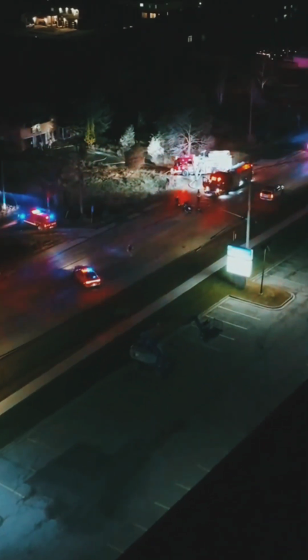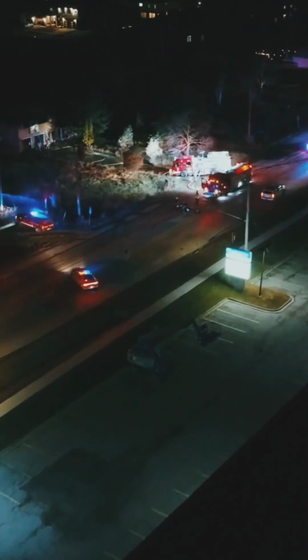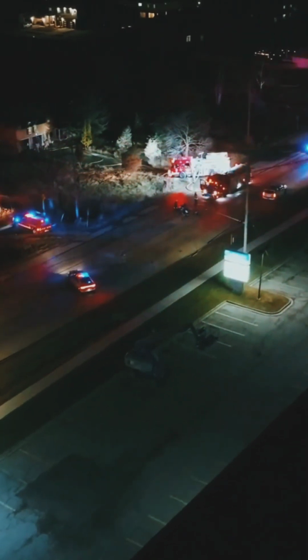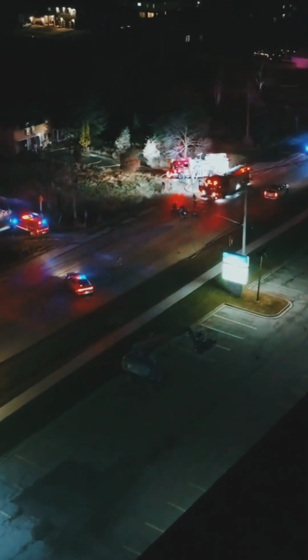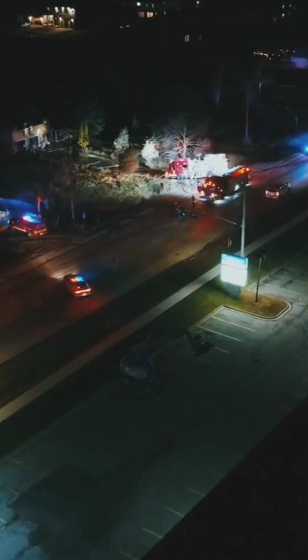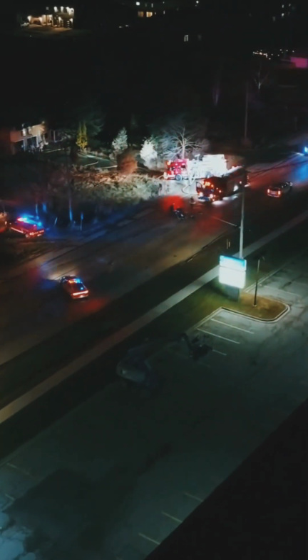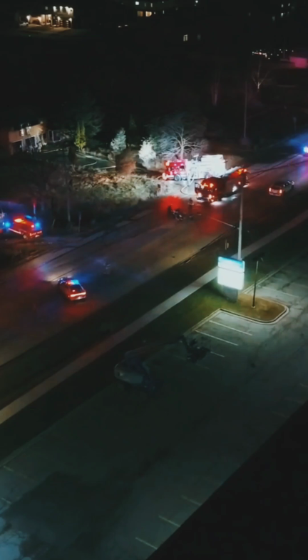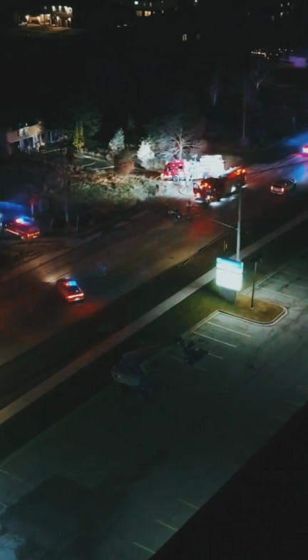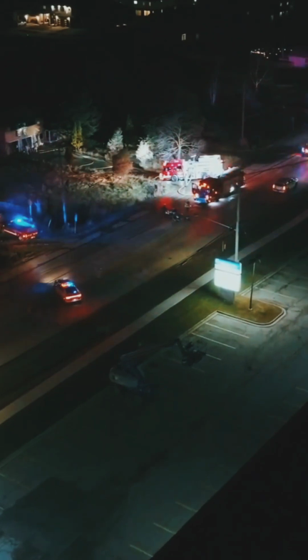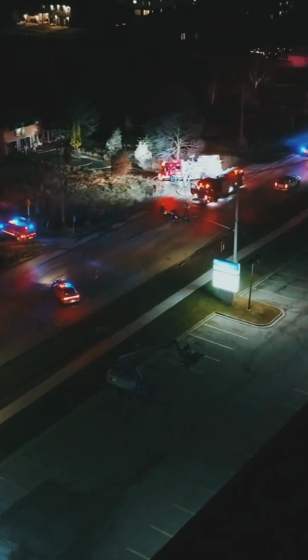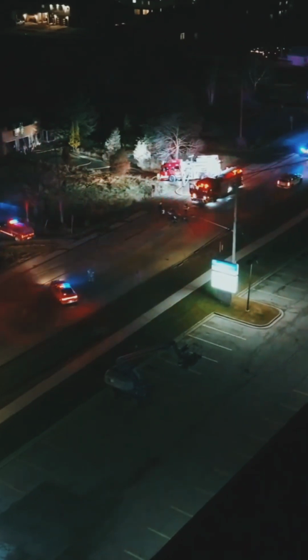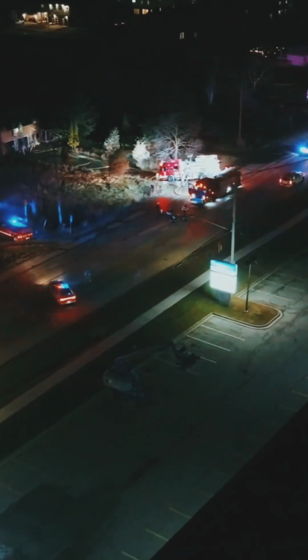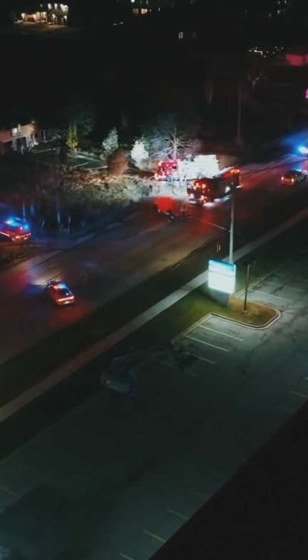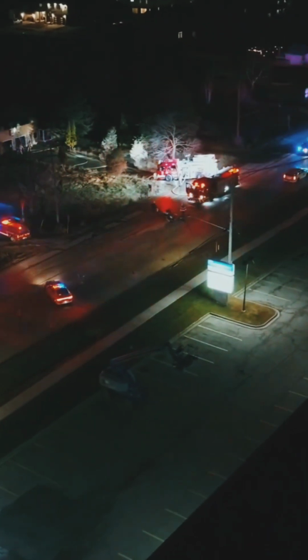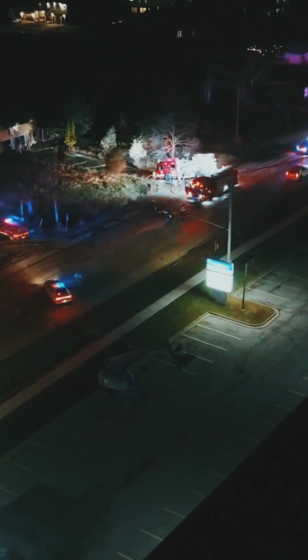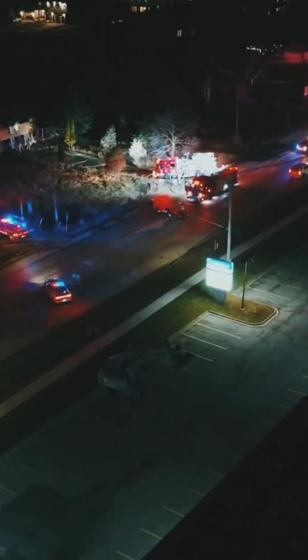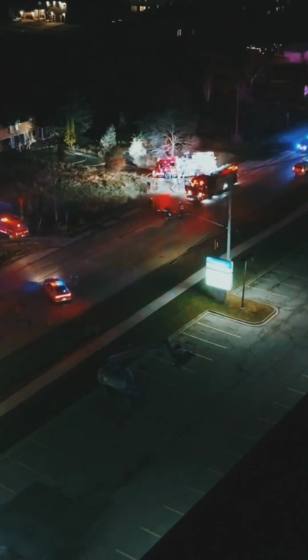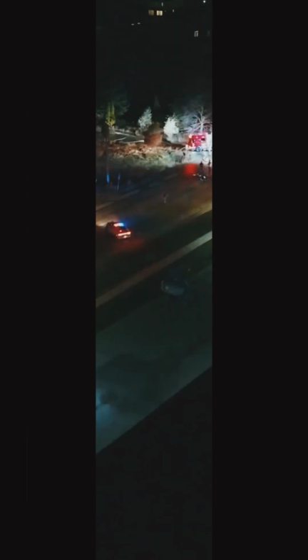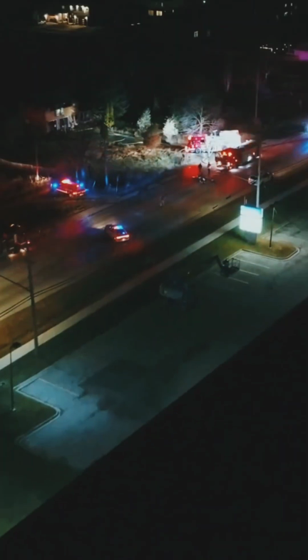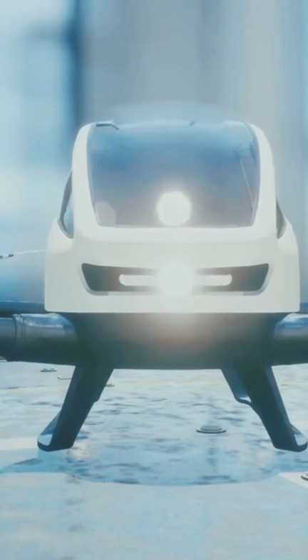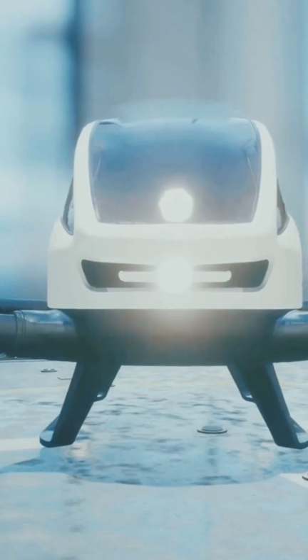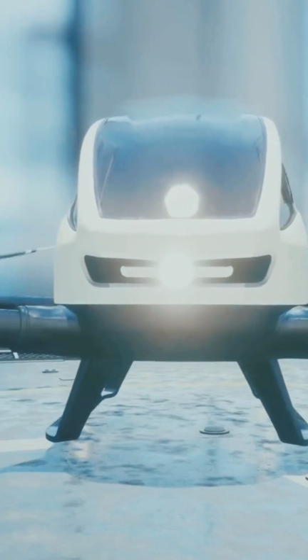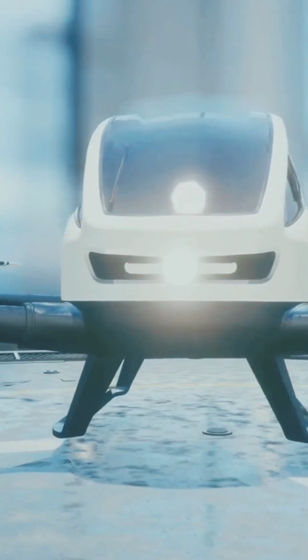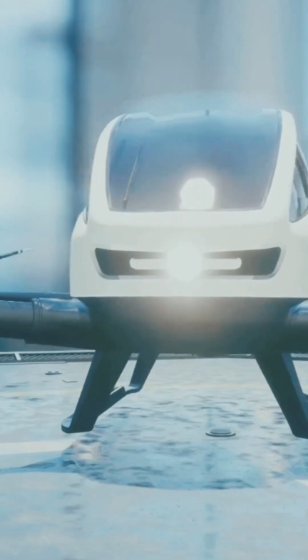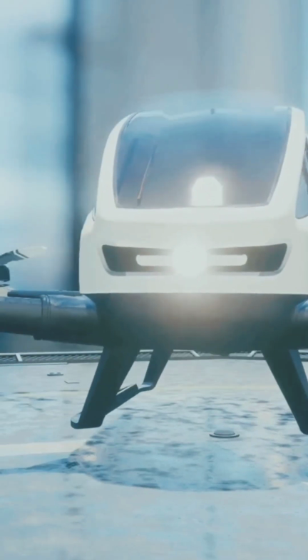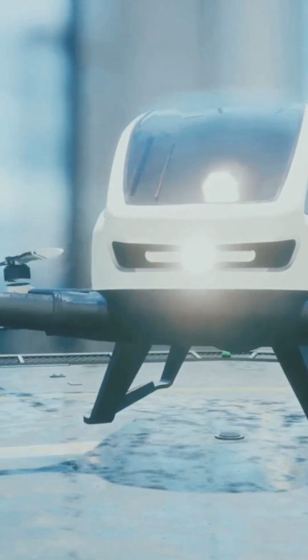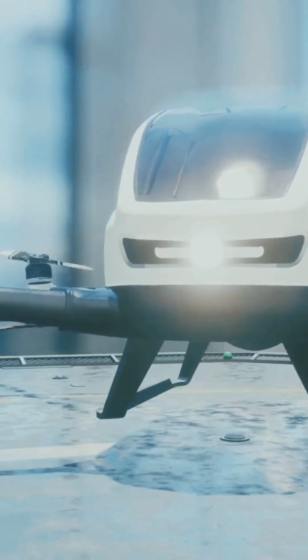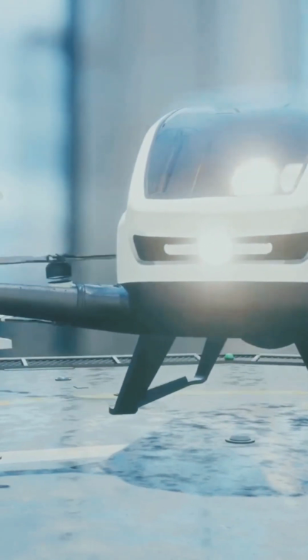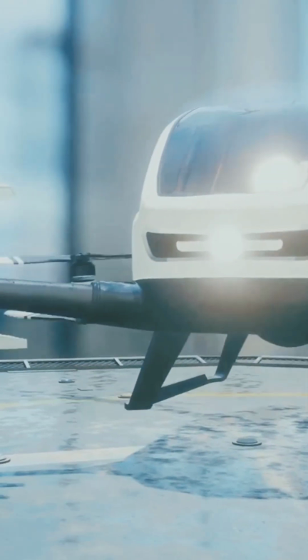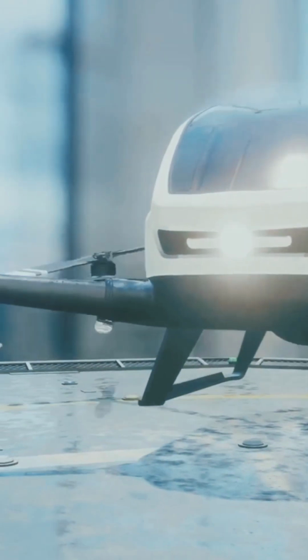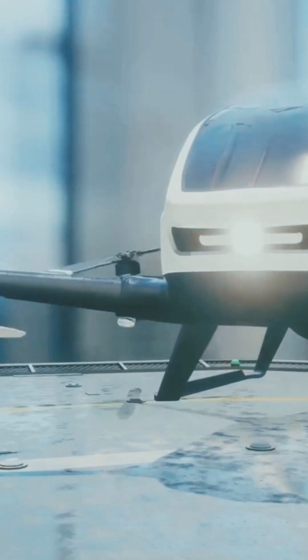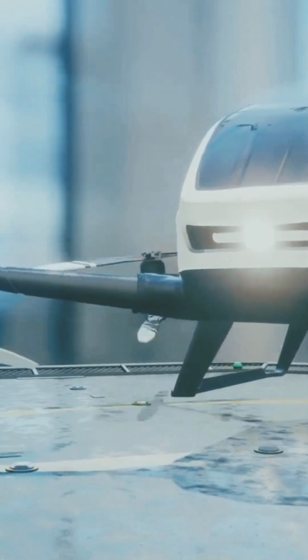Picture this: a city jammed with cars, sirens blaring but ambulances can't move. Now, meet the drone ambulance — sleek, smart, and lightning fast.